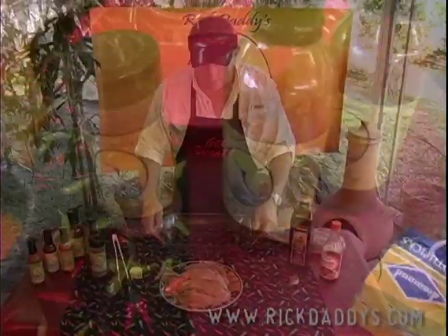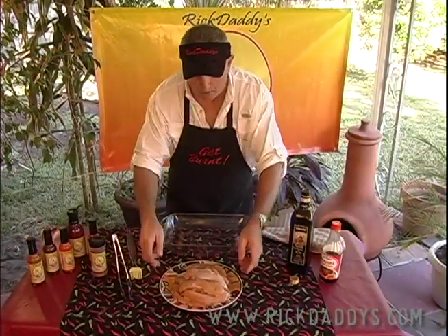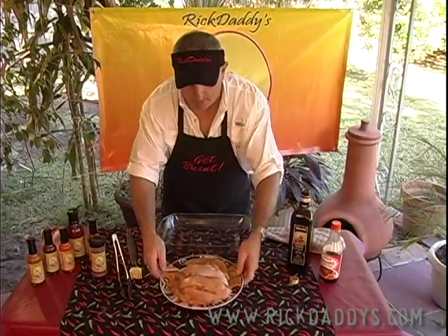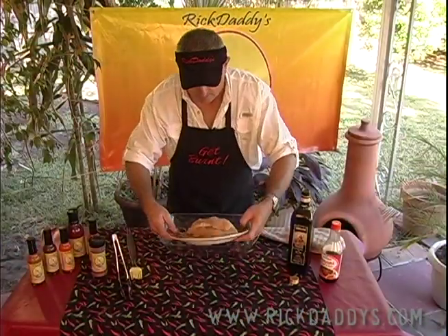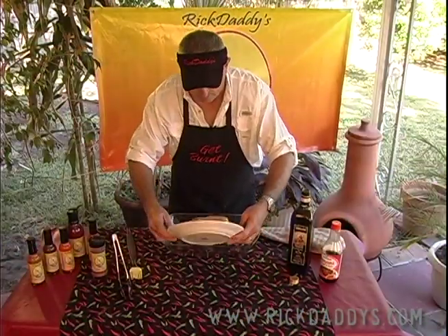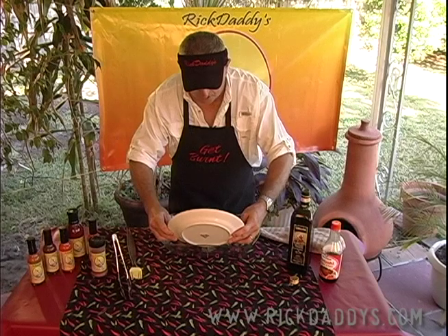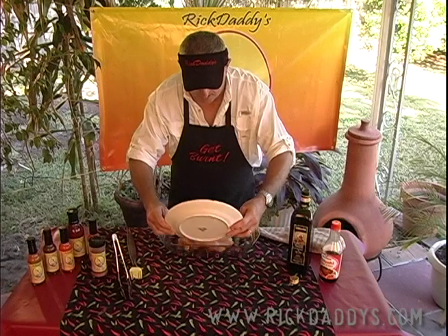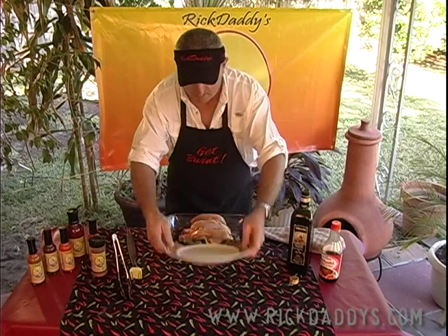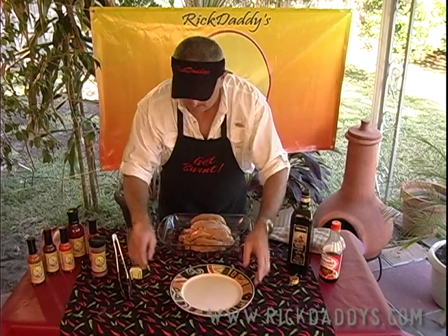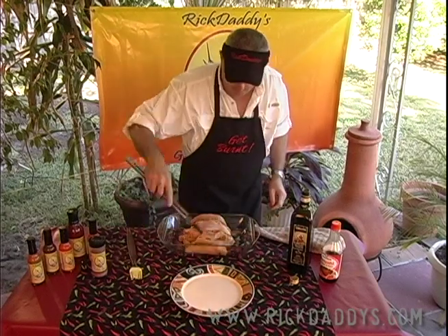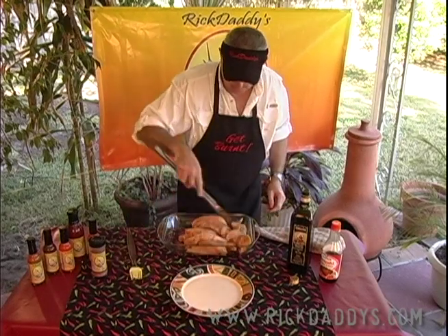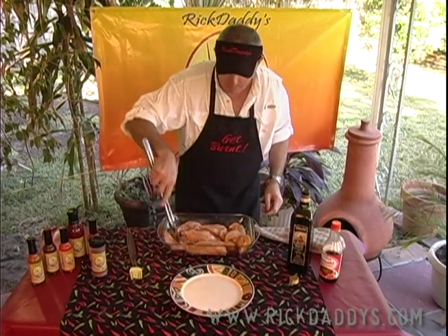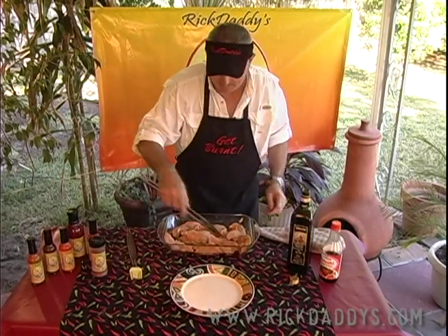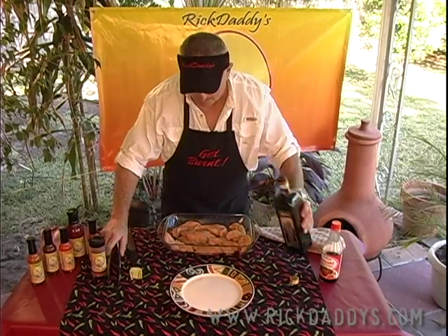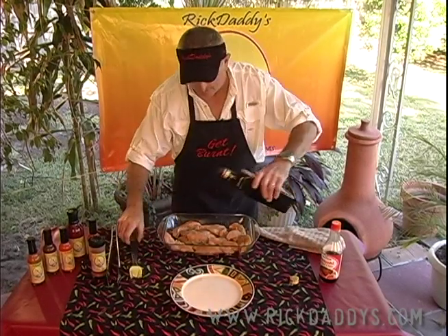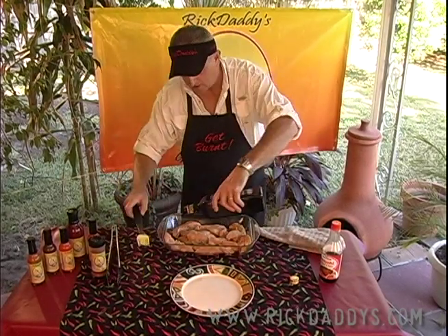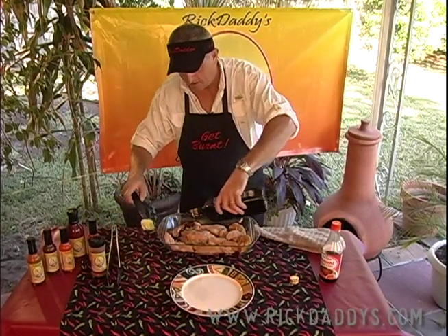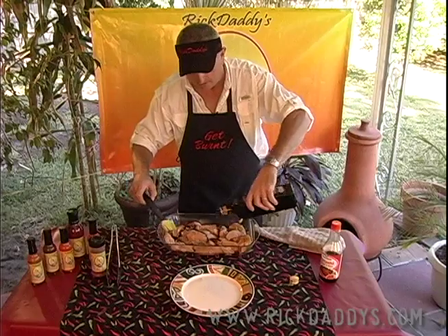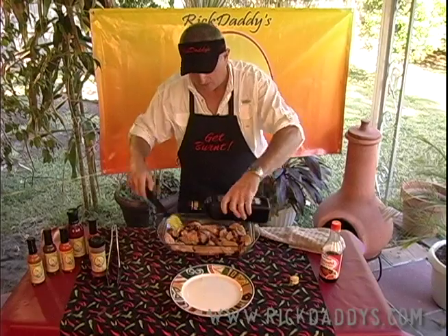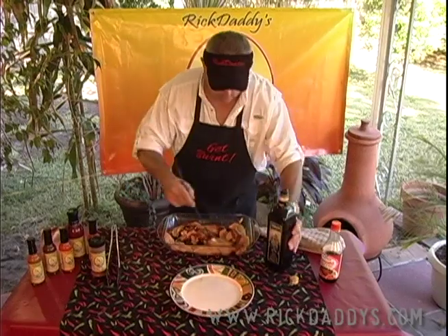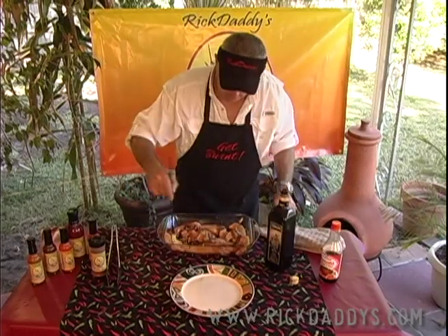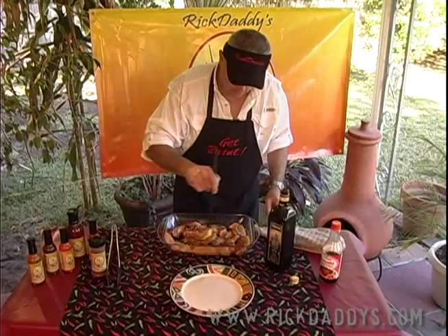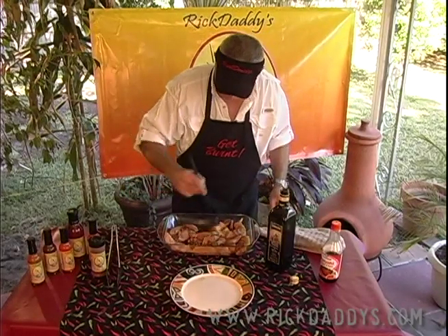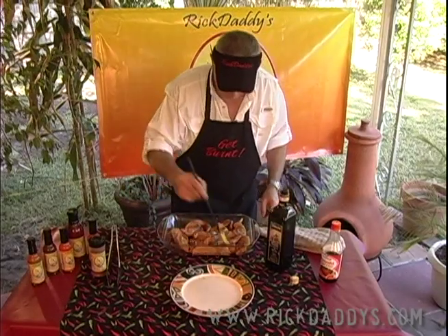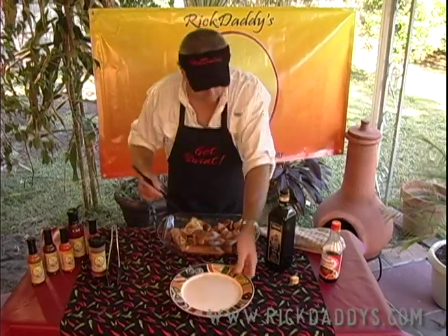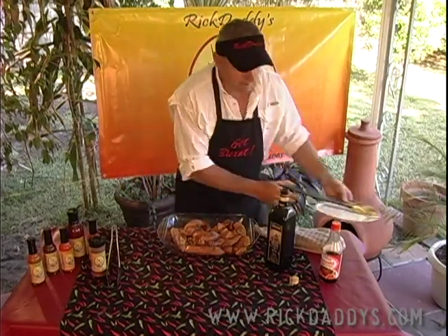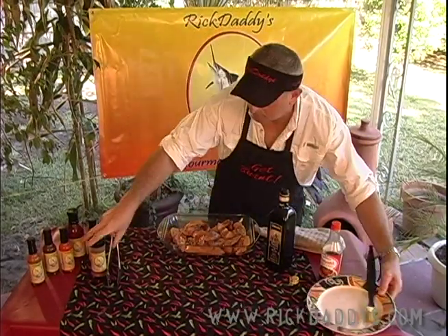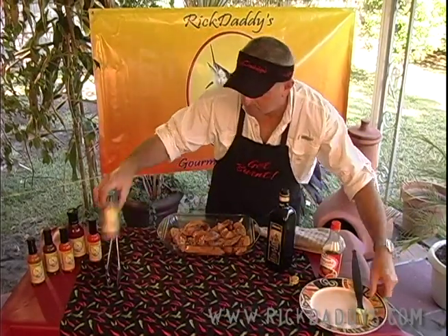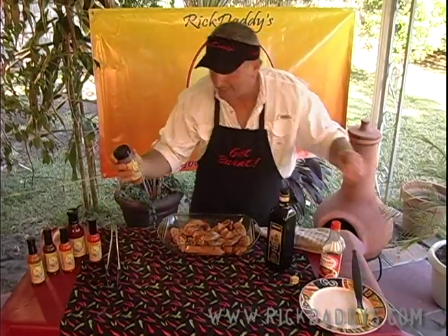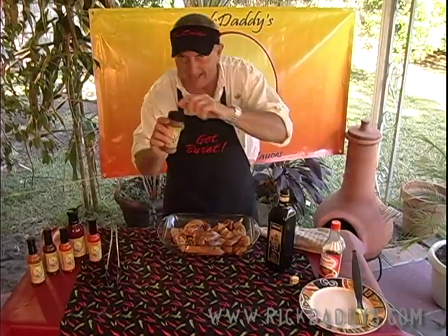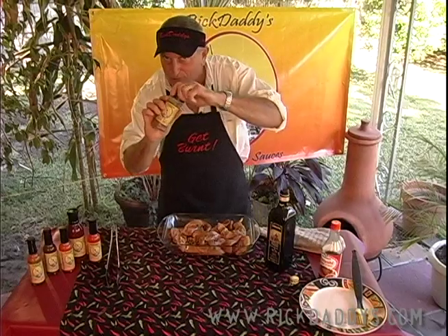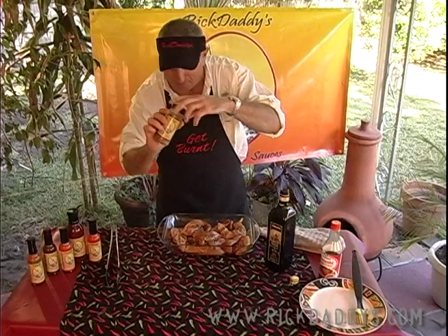Let's start with a bunch of chicken tenders. Let's add some balsamic vinegar to it. I'm gonna grab some Rick Daddy's Grill and Rub.